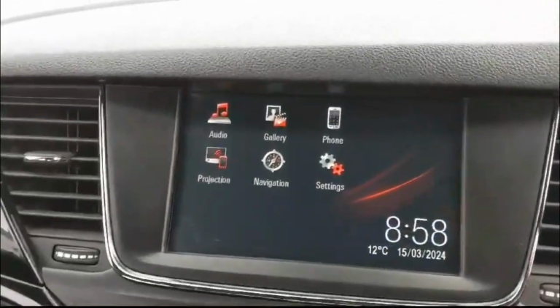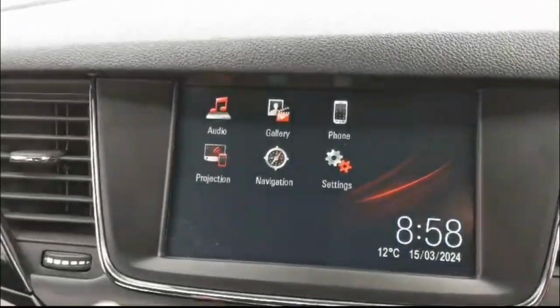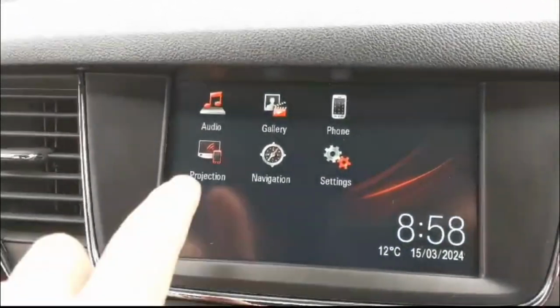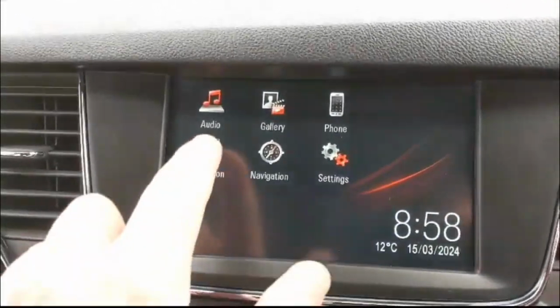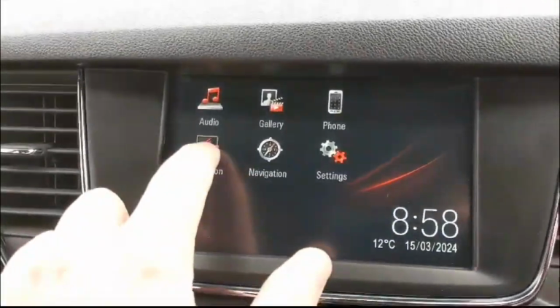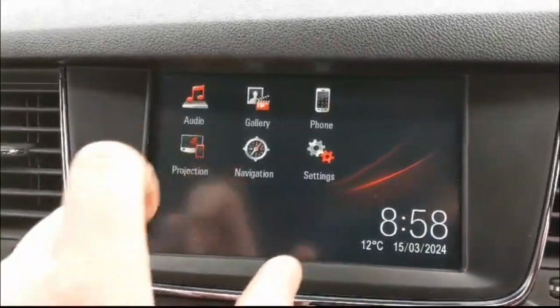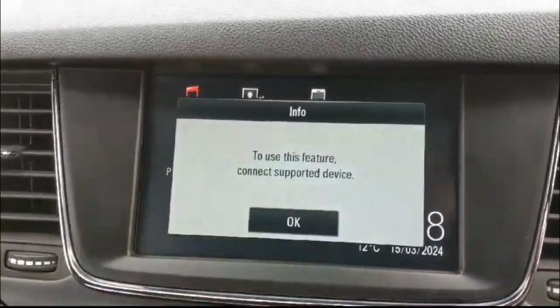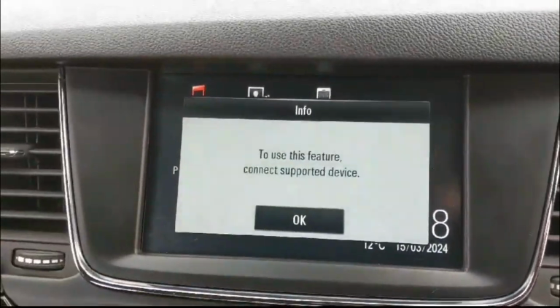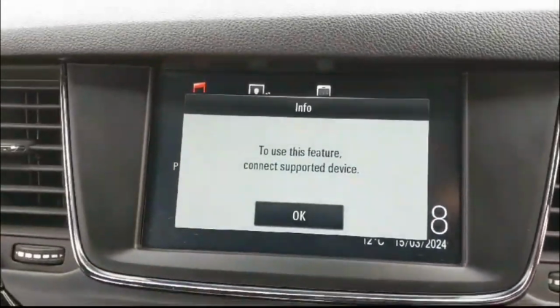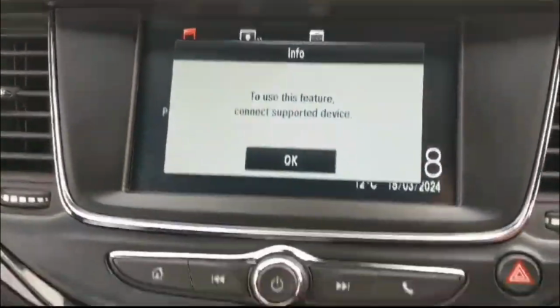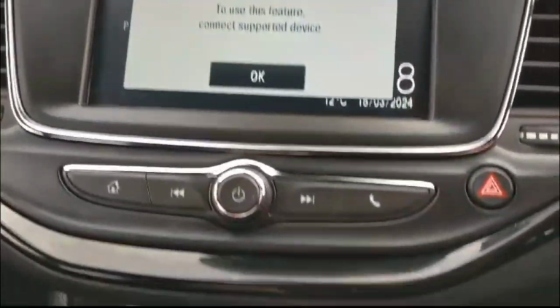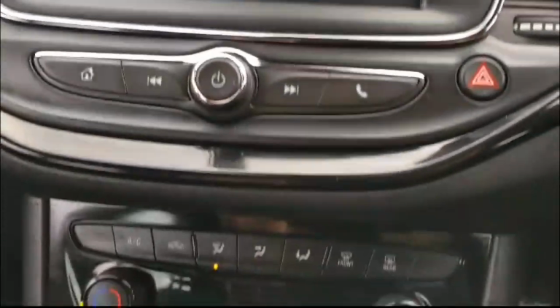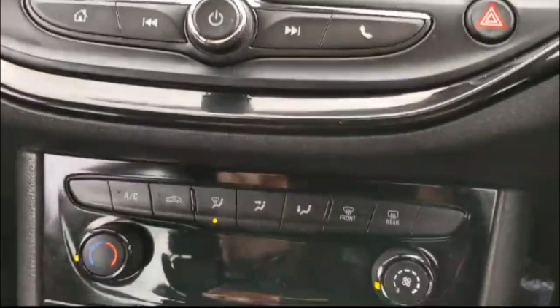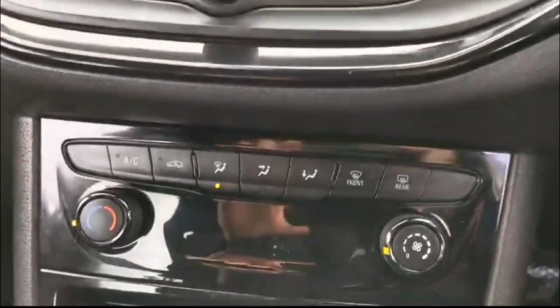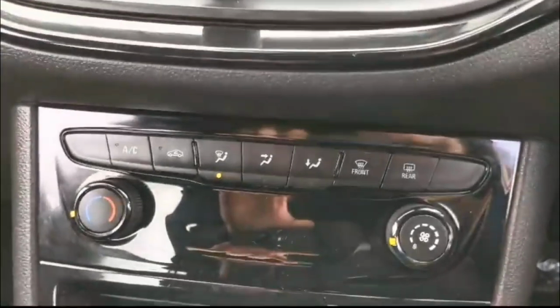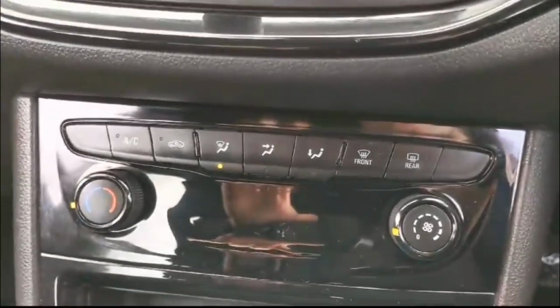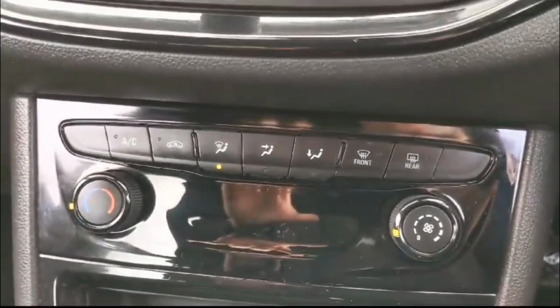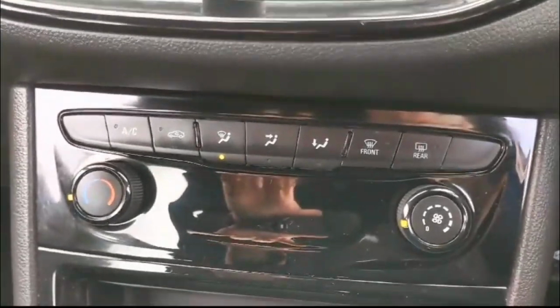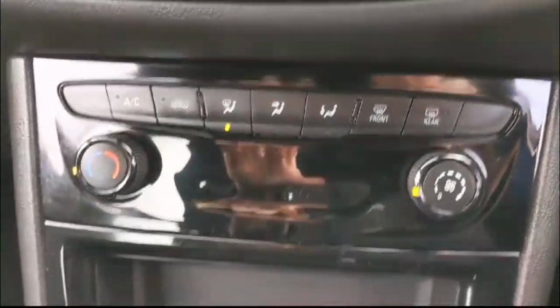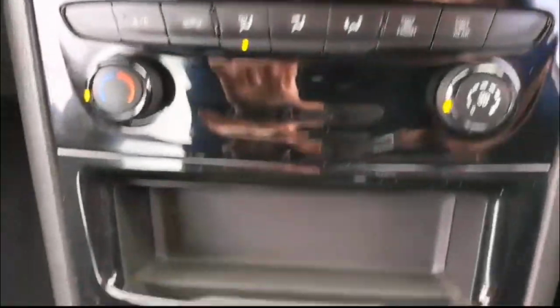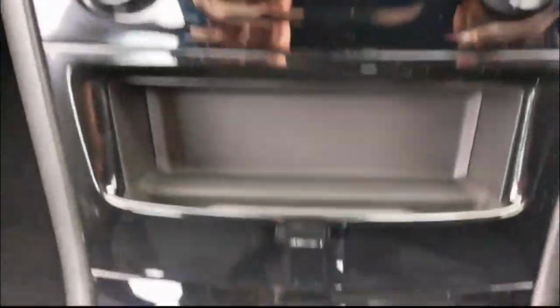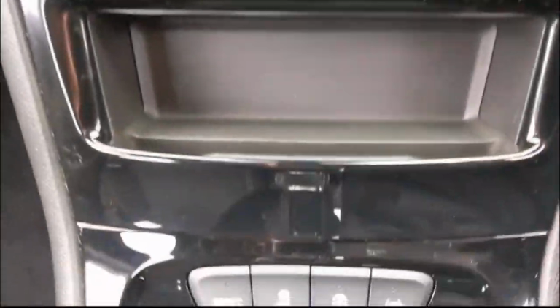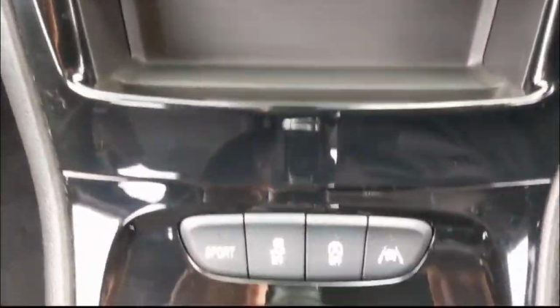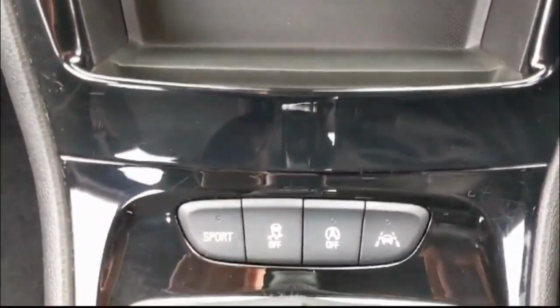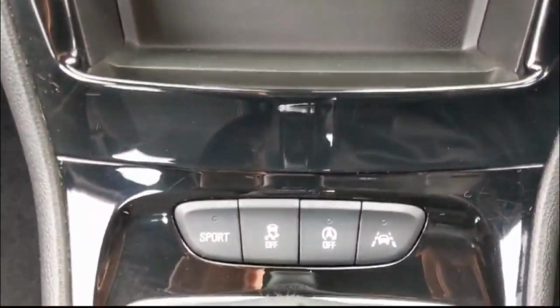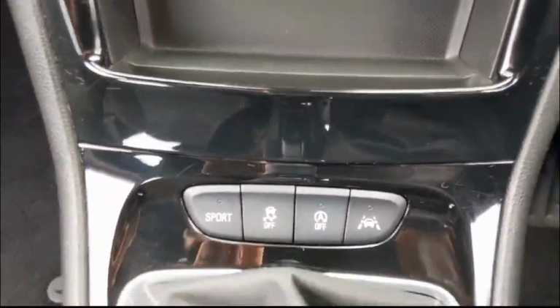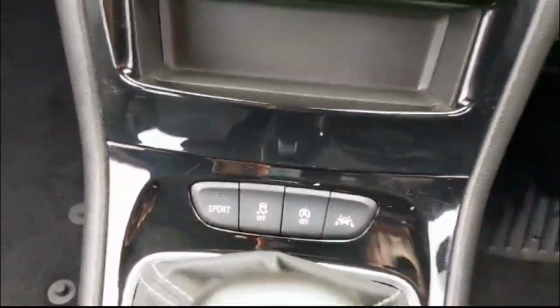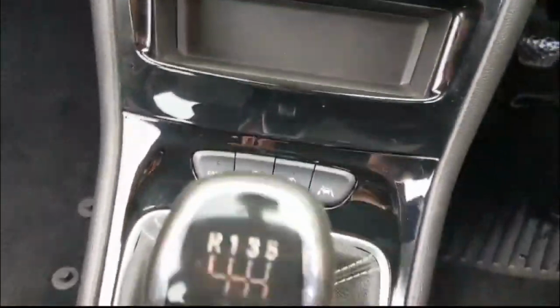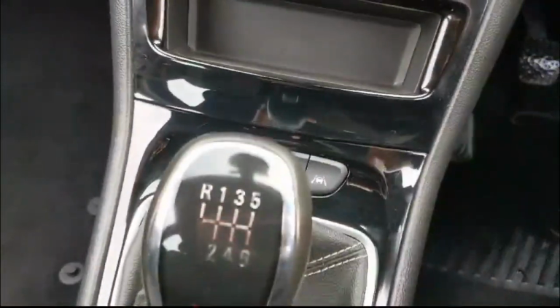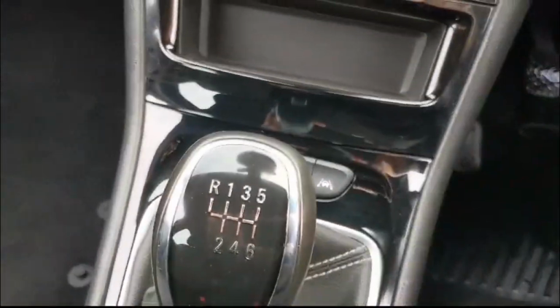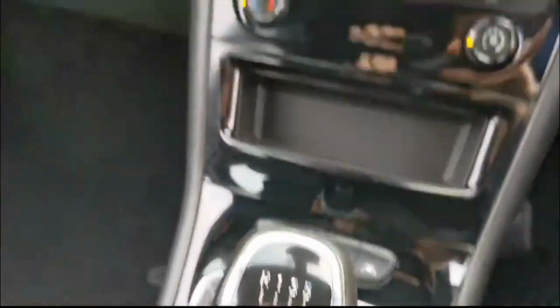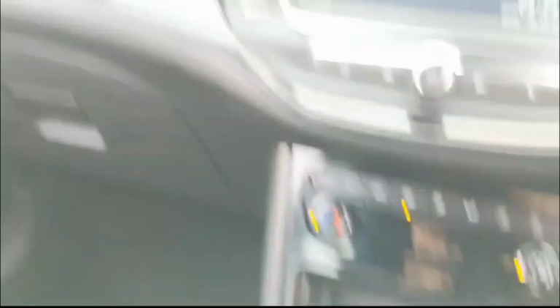There's a touchscreen infotainment system with smartphone projection, air conditioning with pollen filter, sport mode, lane assist, and a 6-speed gearbox.